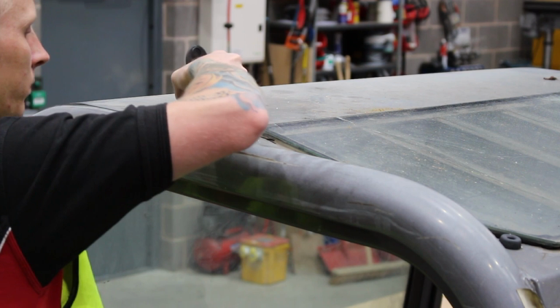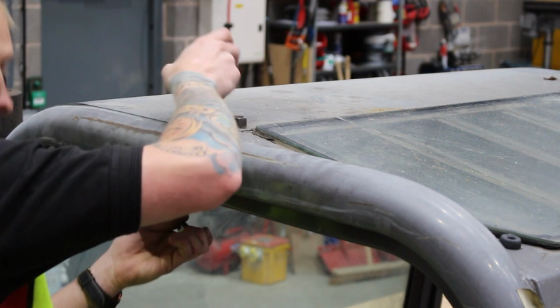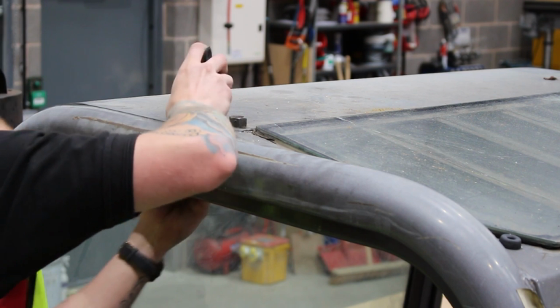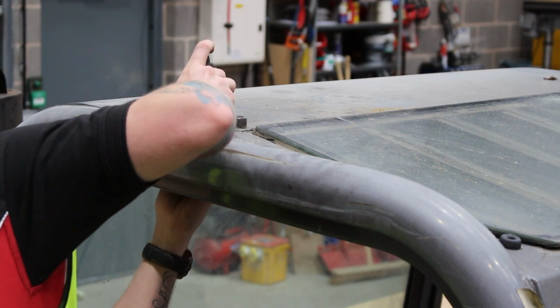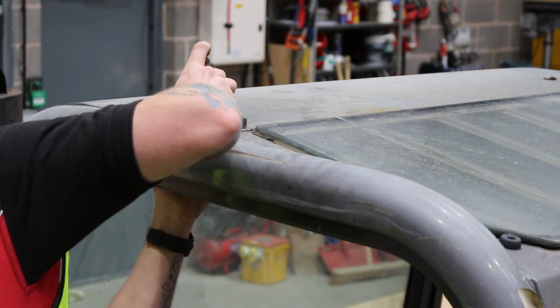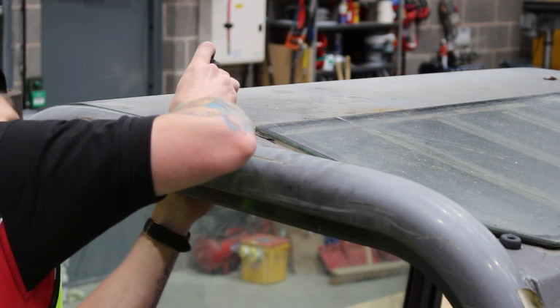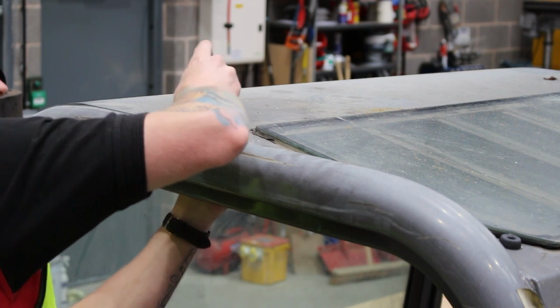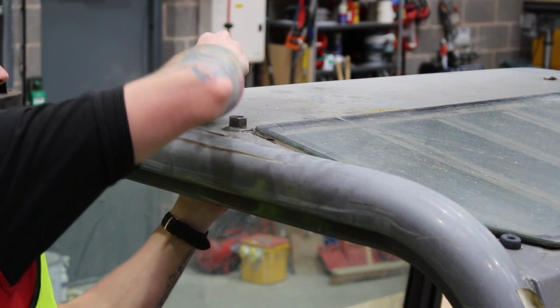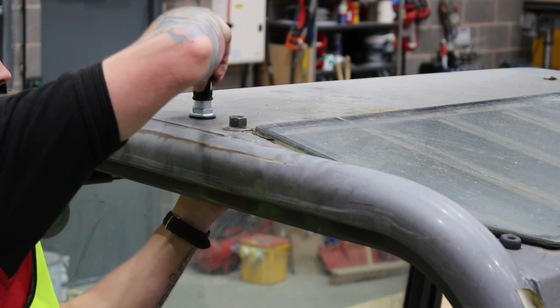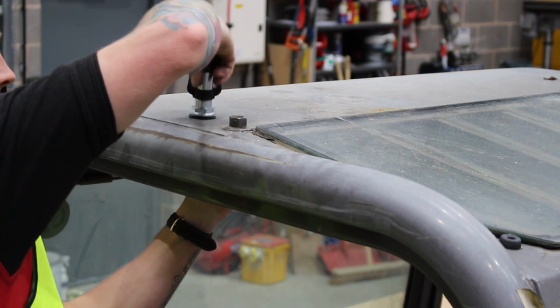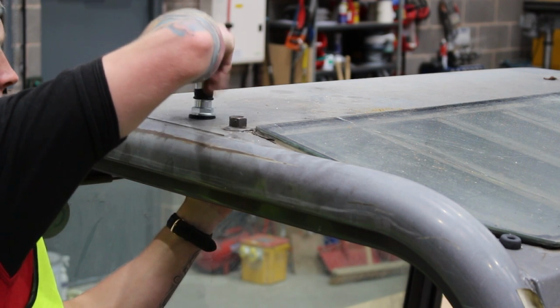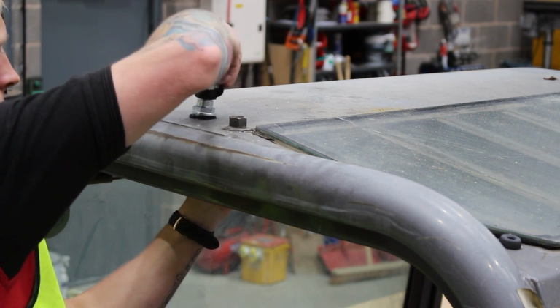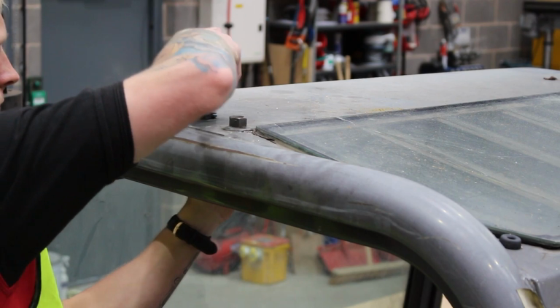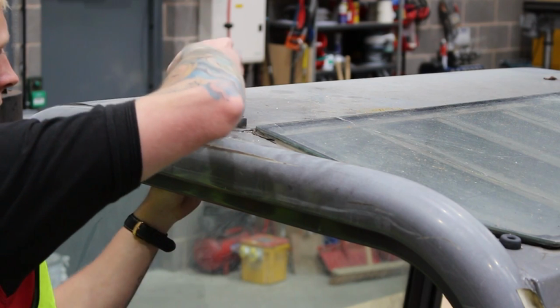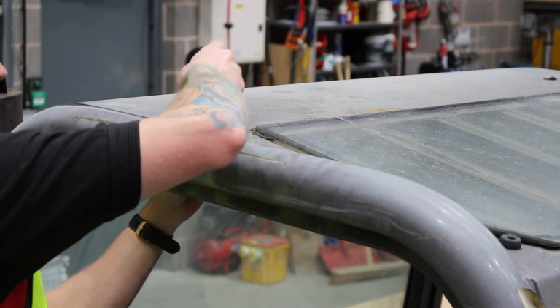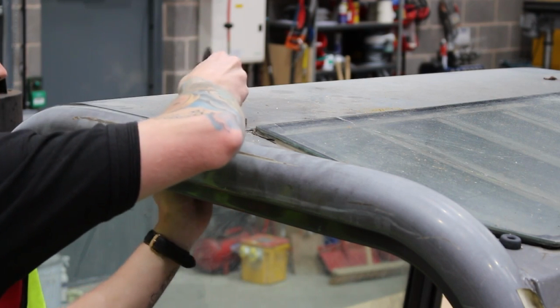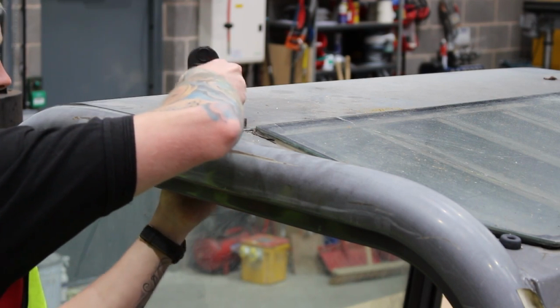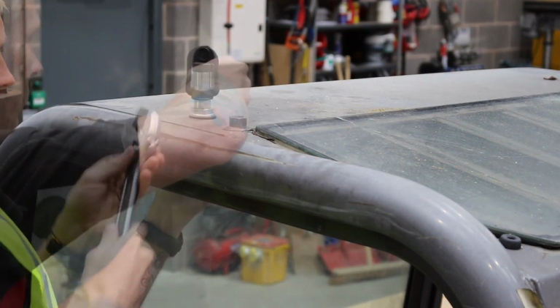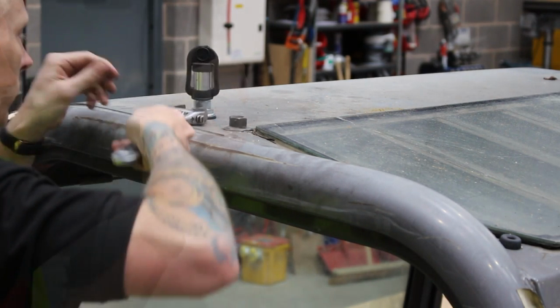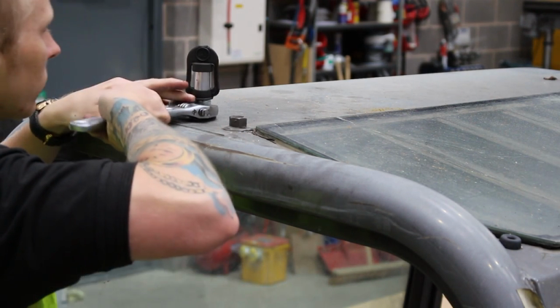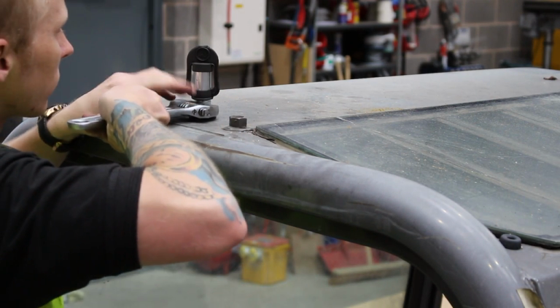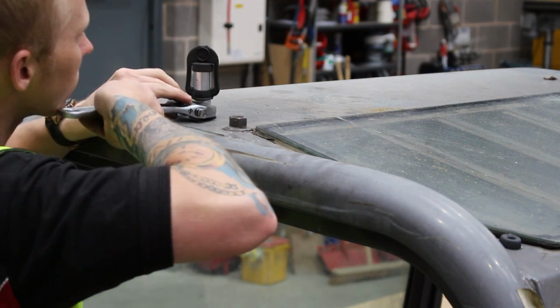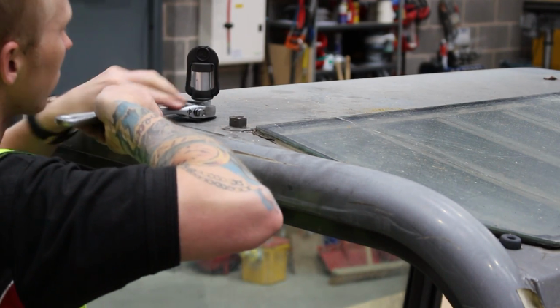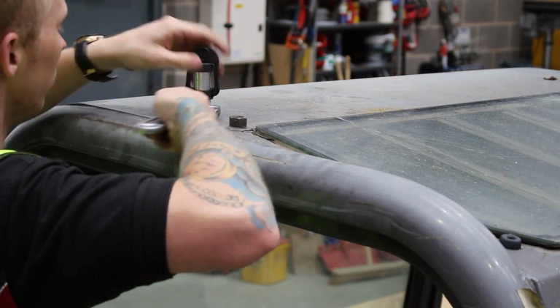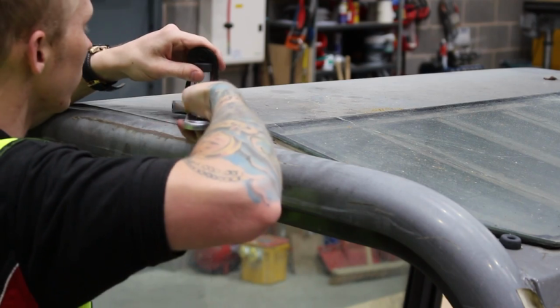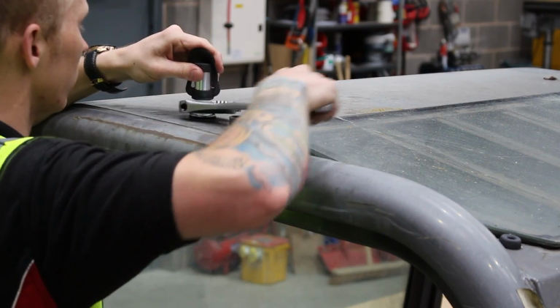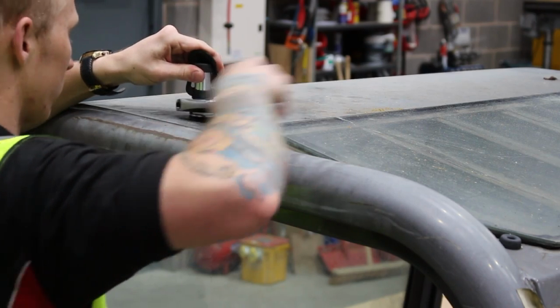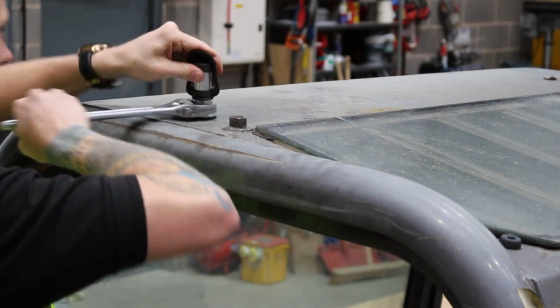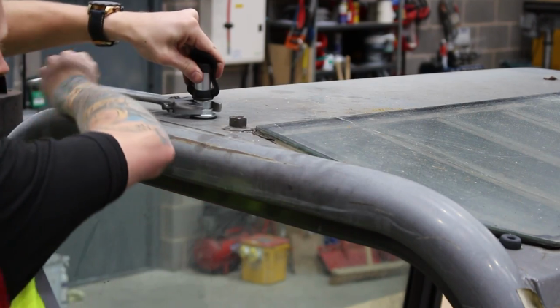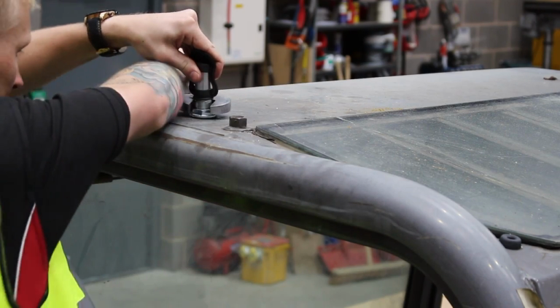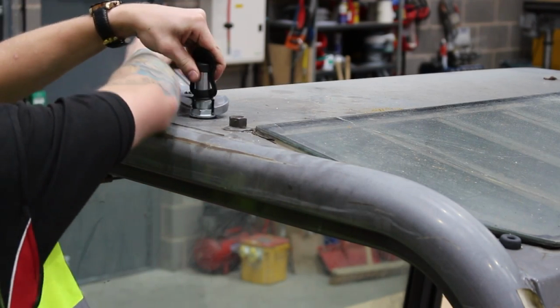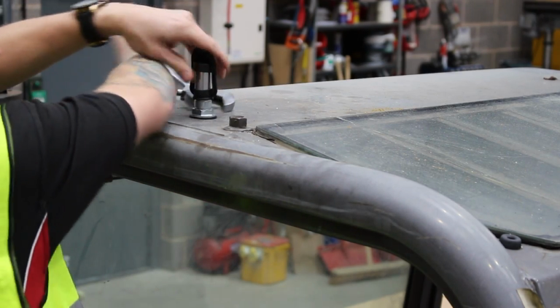Secure the beacon using the mounting spigot provided. Remember, machine frames must not be drilled. If this does not or cannot be made to fit your machine, do not hesitate to contact HTS for alternative mounting options.